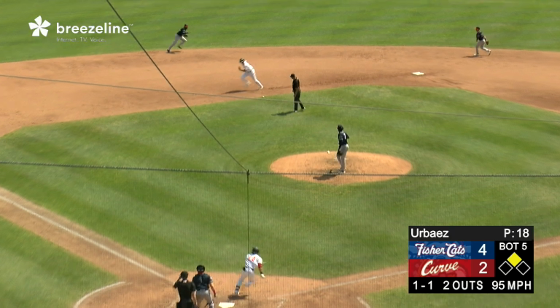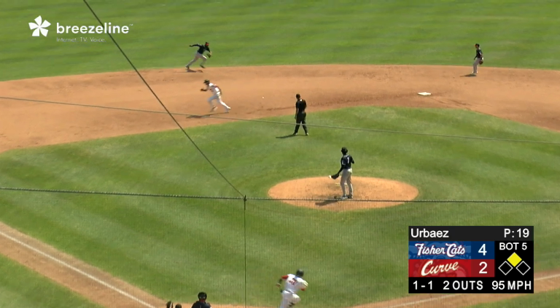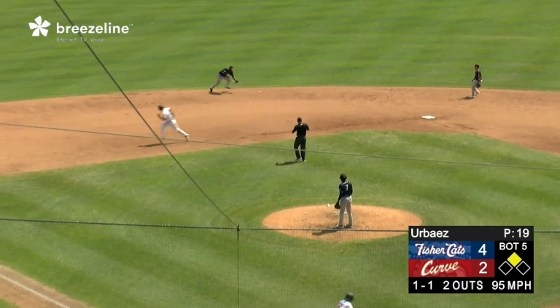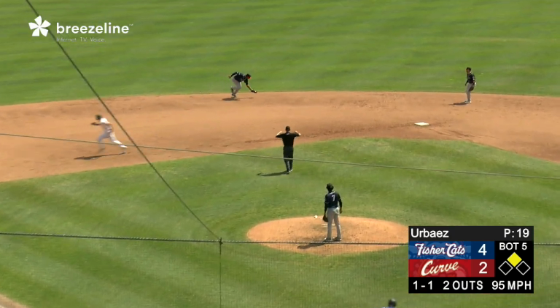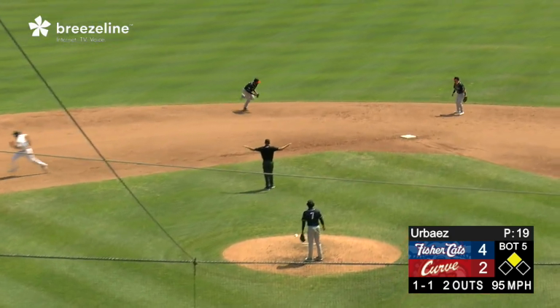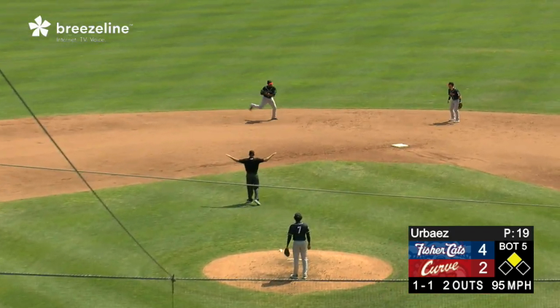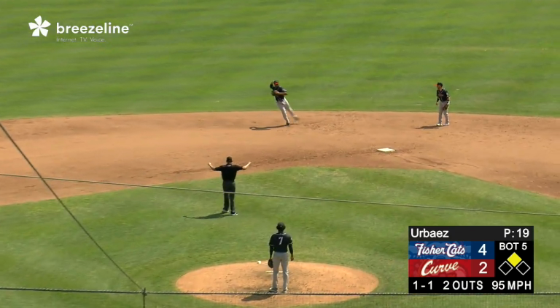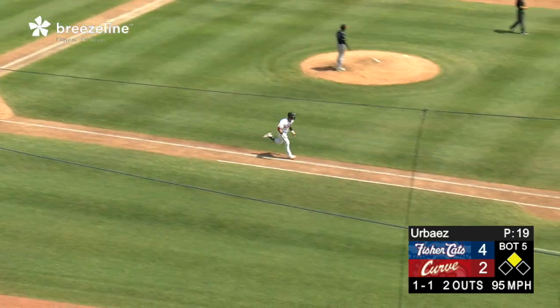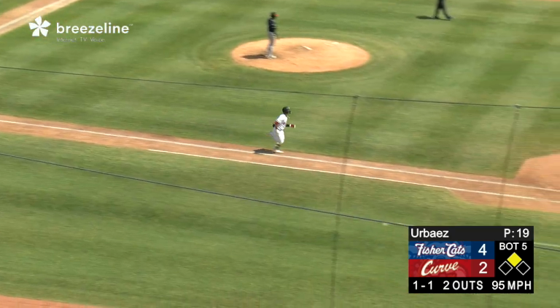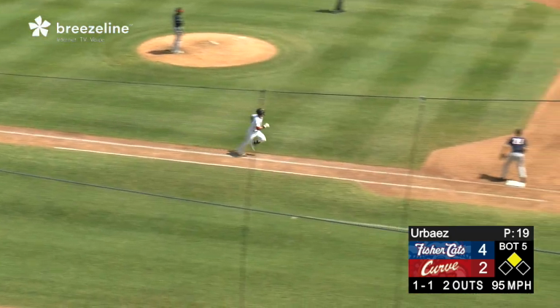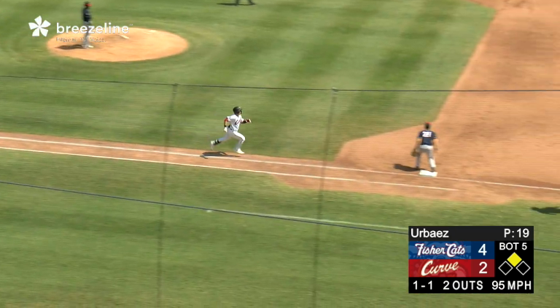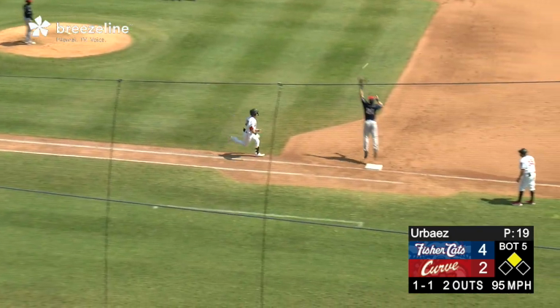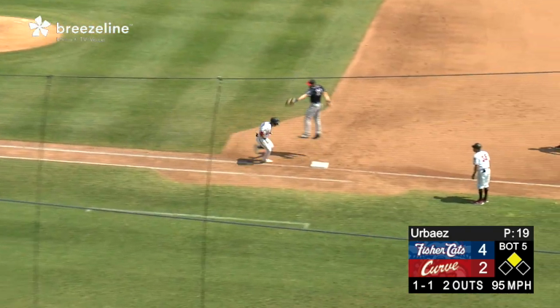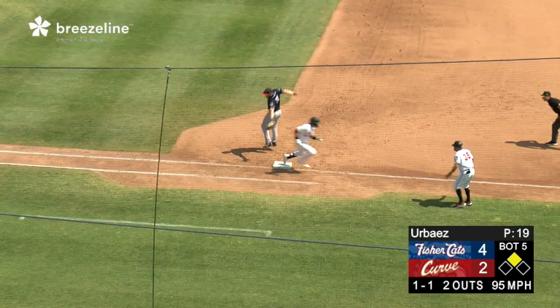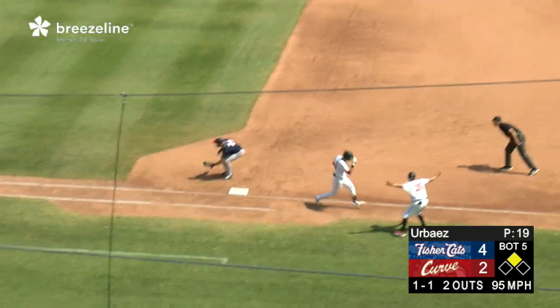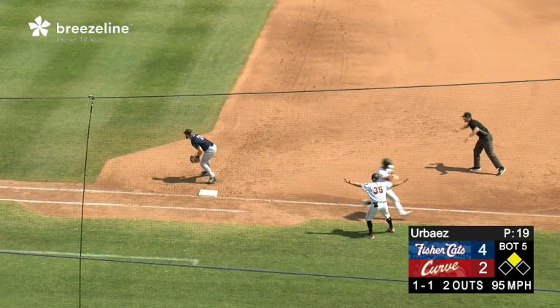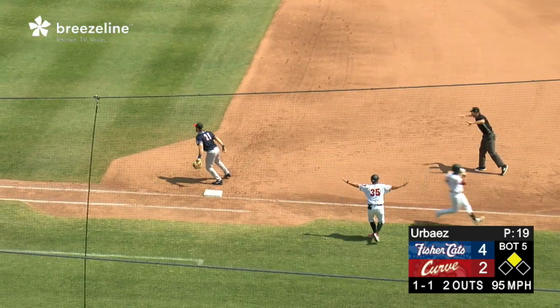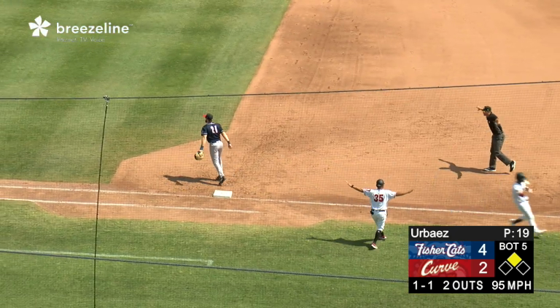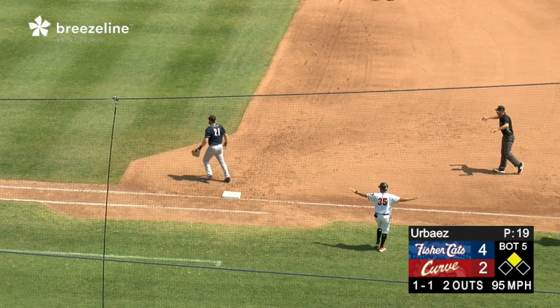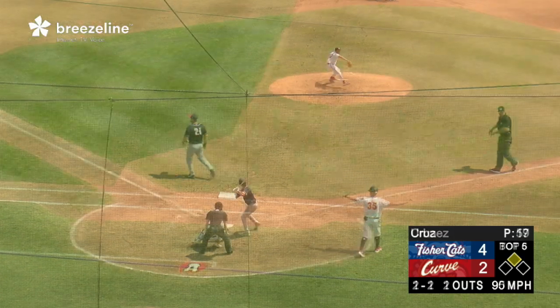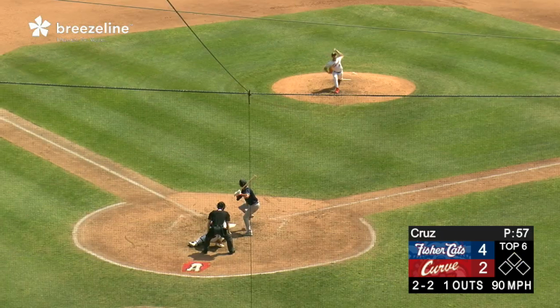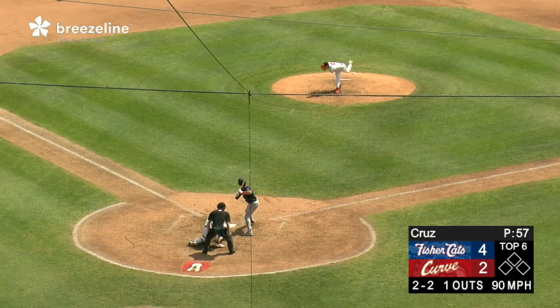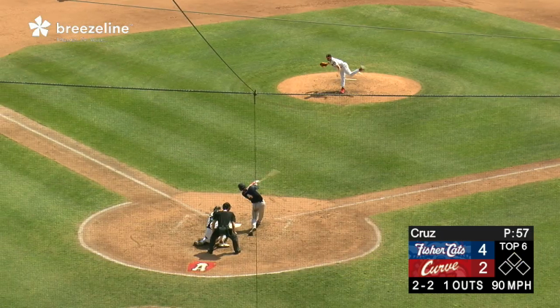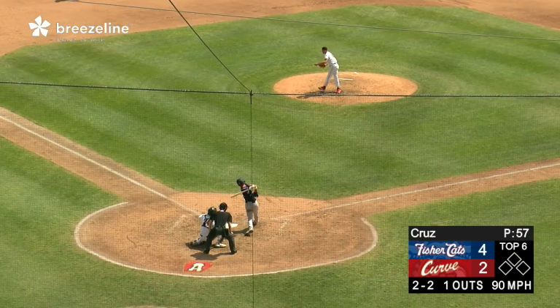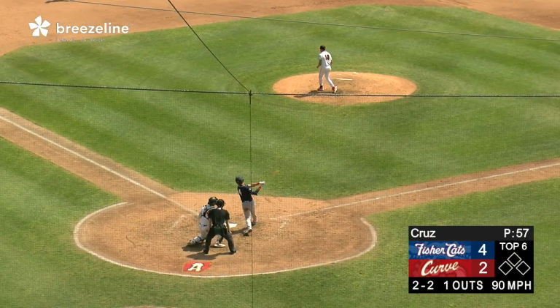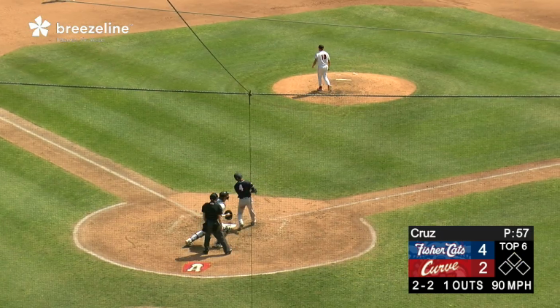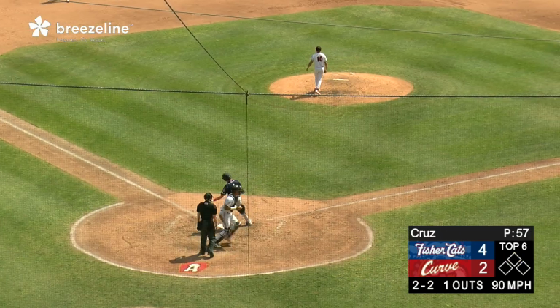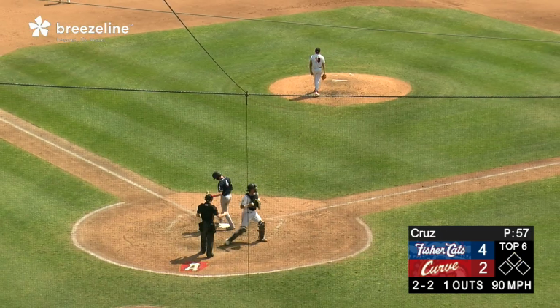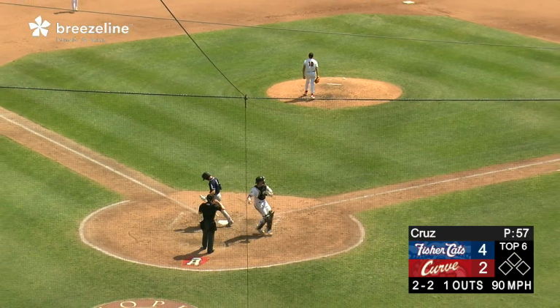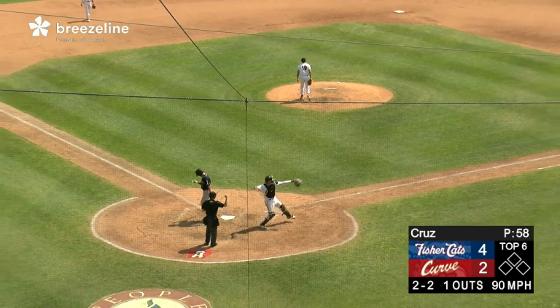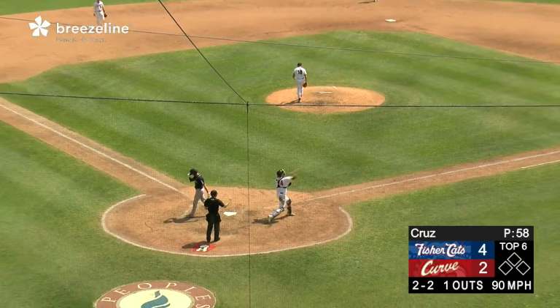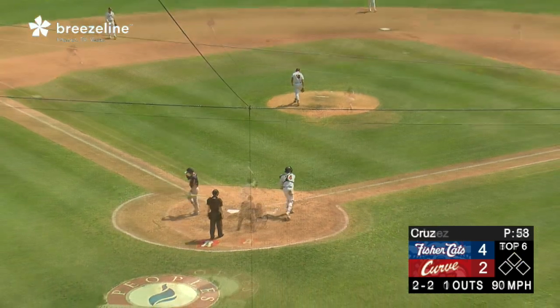Swings at the next offering, puts a grounder right up the middle. The shortstop Martinez fields it. Throw is high and off the bag. His next 2-2 offering is swung on and missed for strike three.